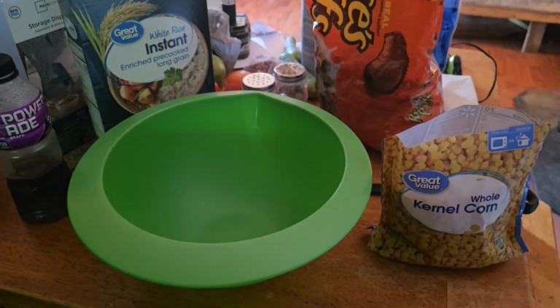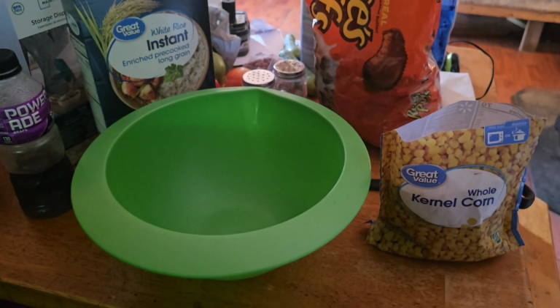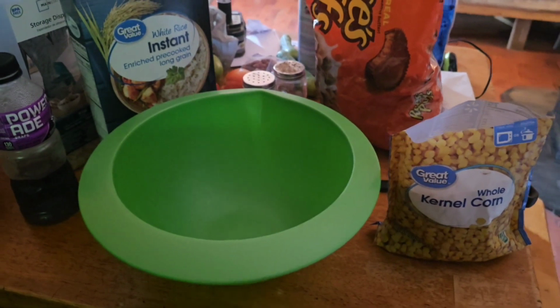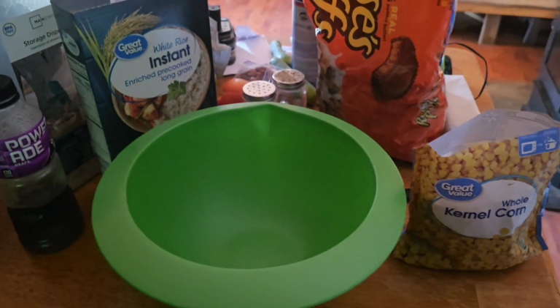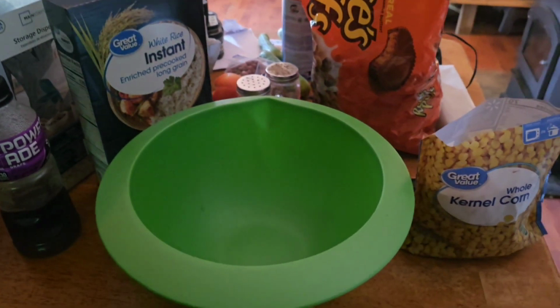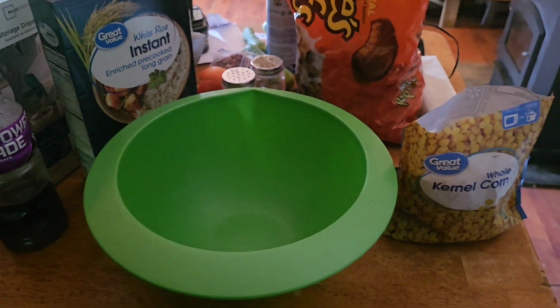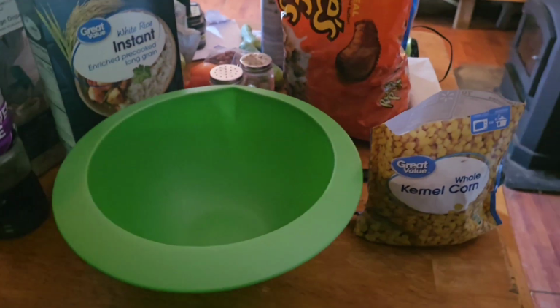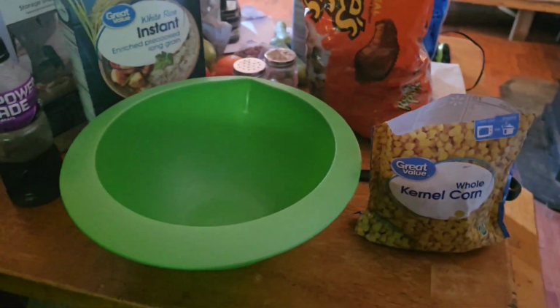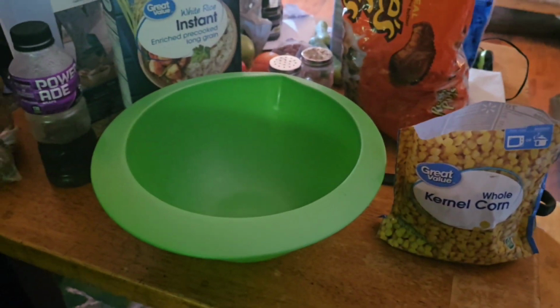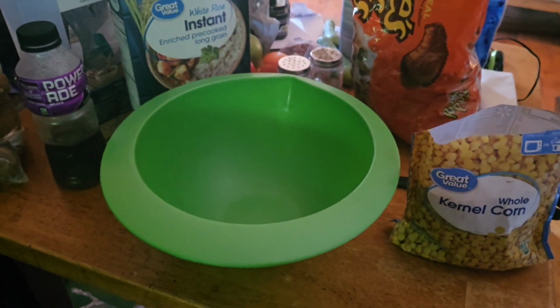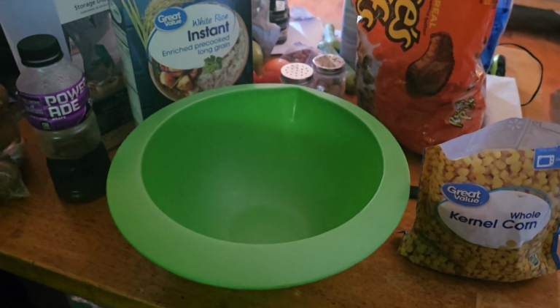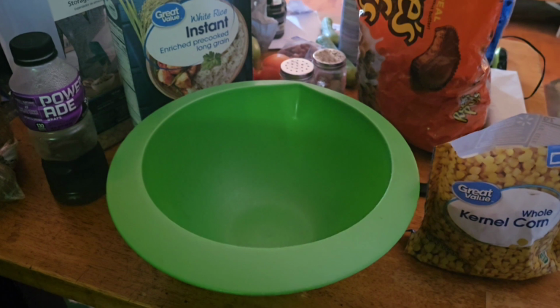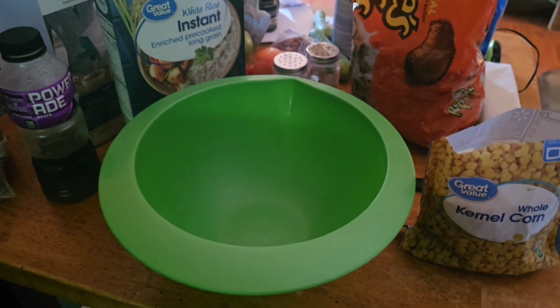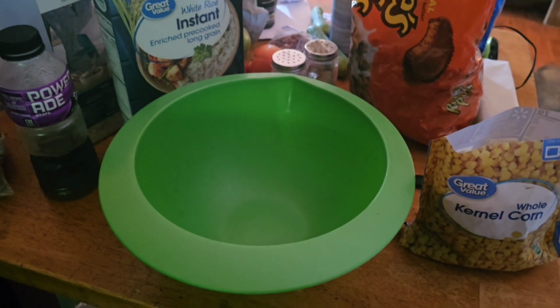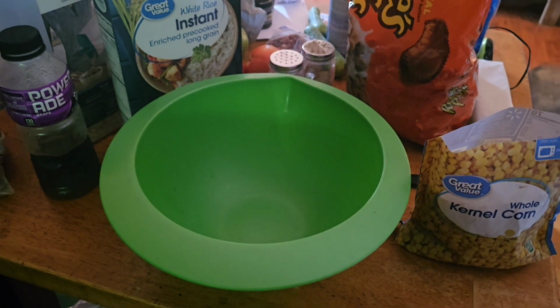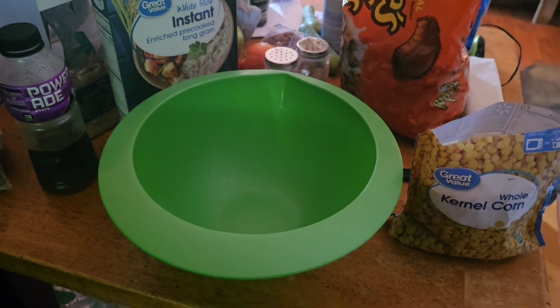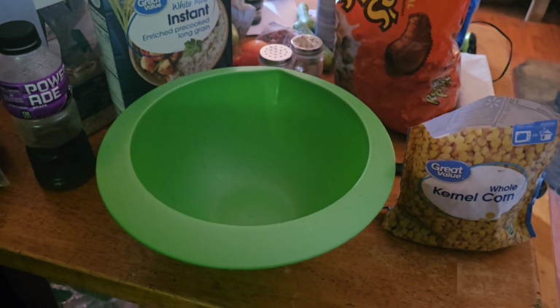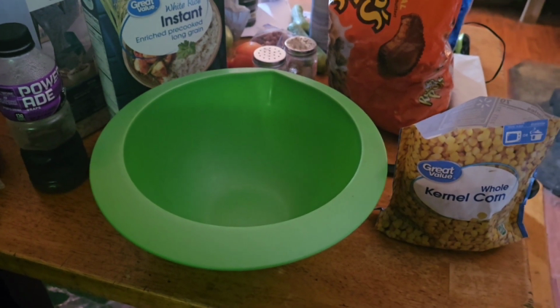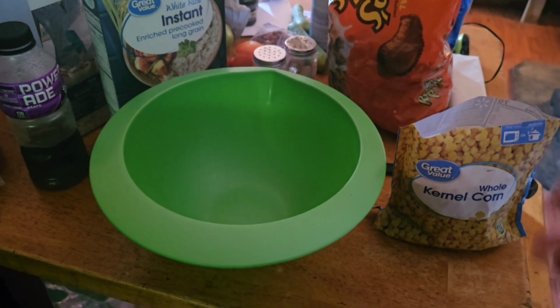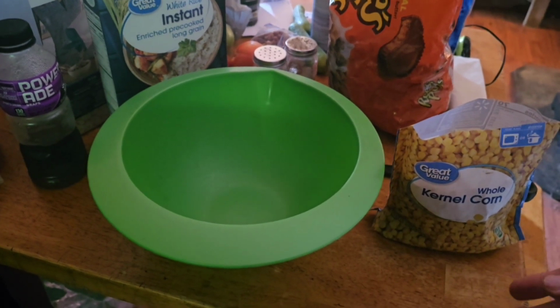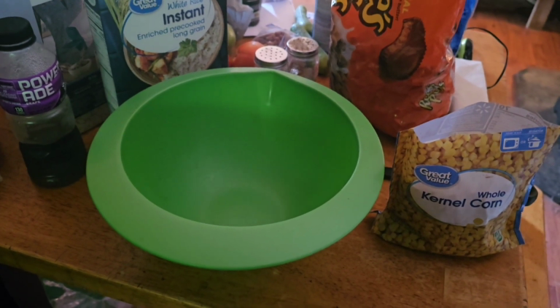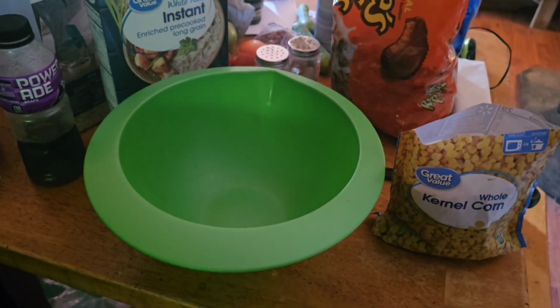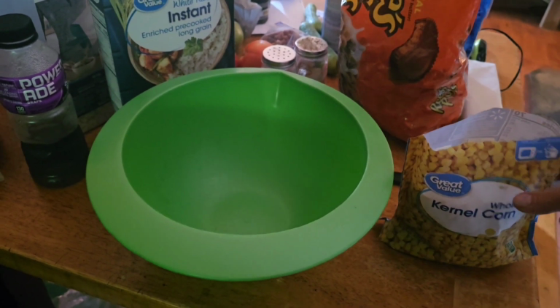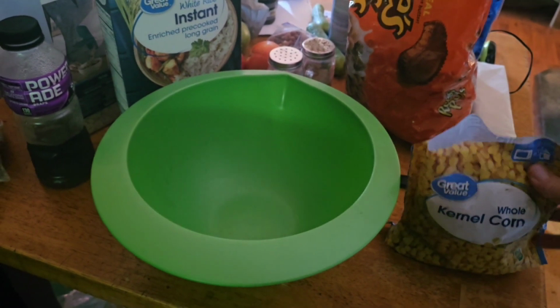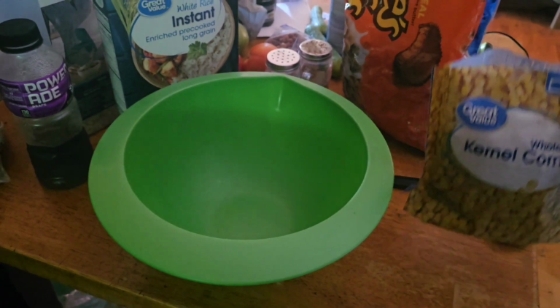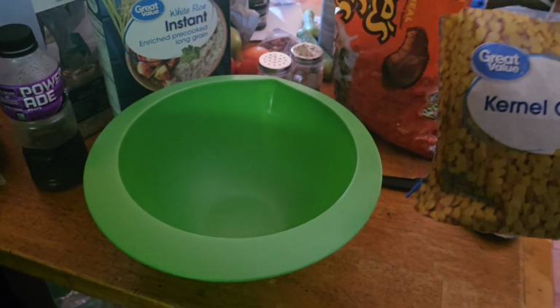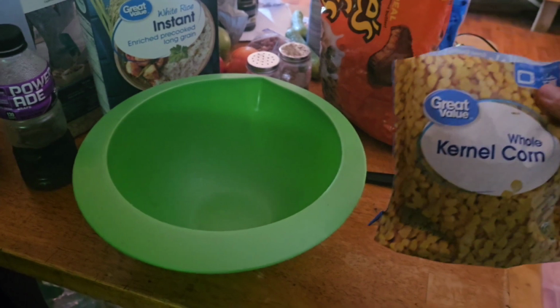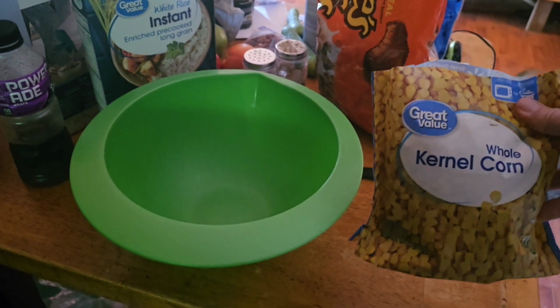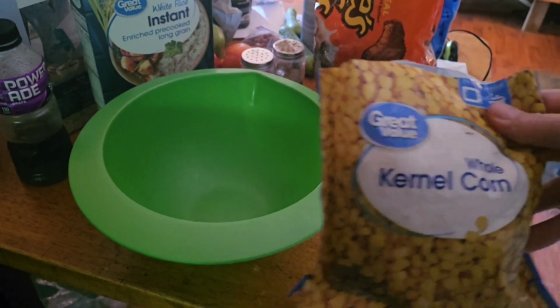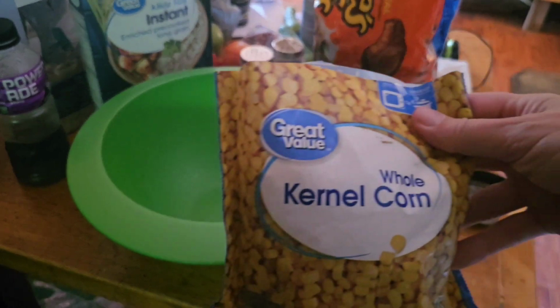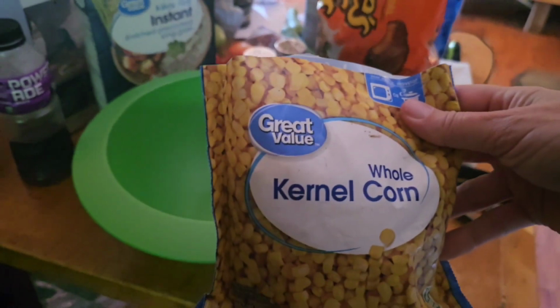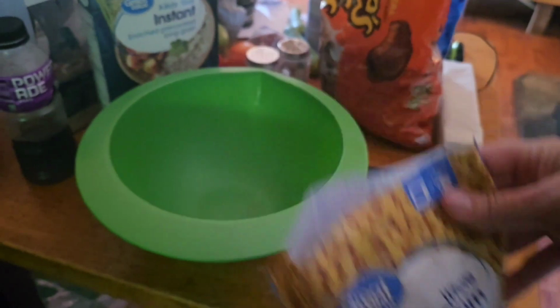Alright guys, I'm making another bait video, just throwing something together for some carp. This is gonna be a fast one because I'm trying to go fishing. What I'm gonna use is some corn — I just got some frozen corn.